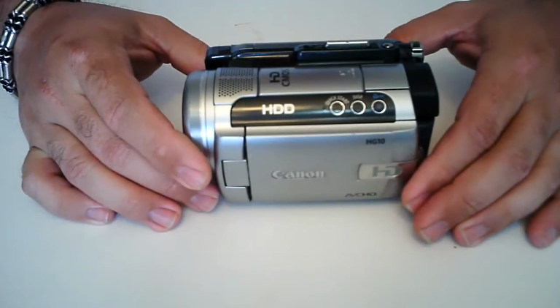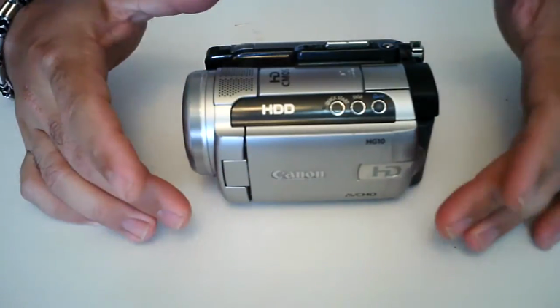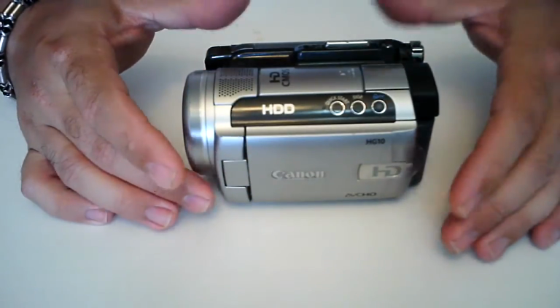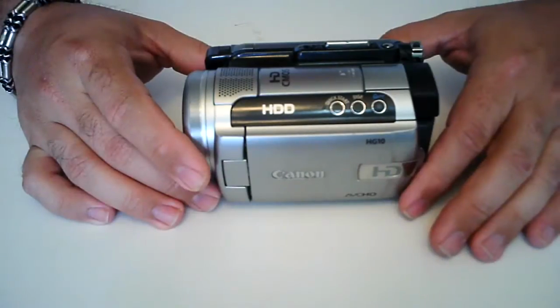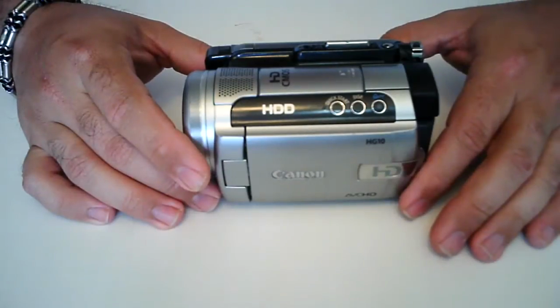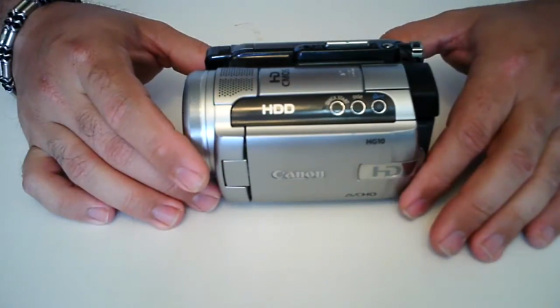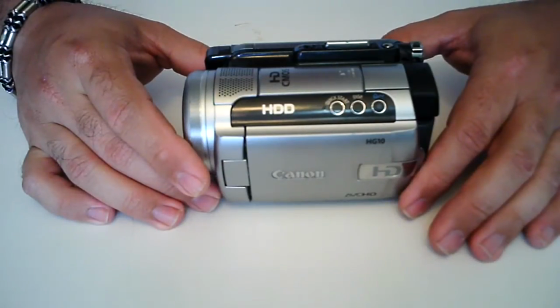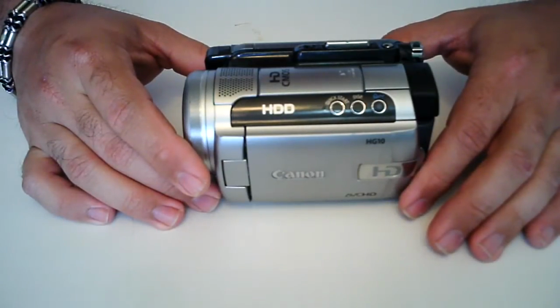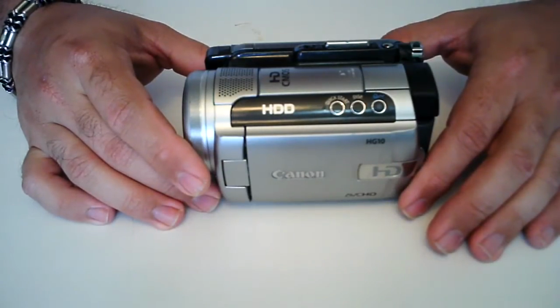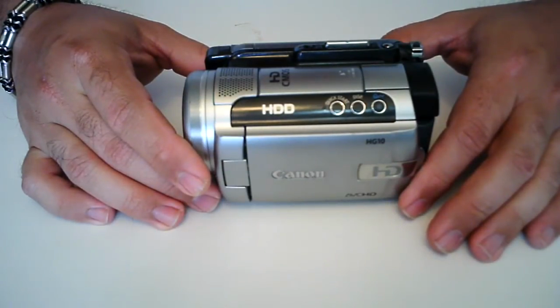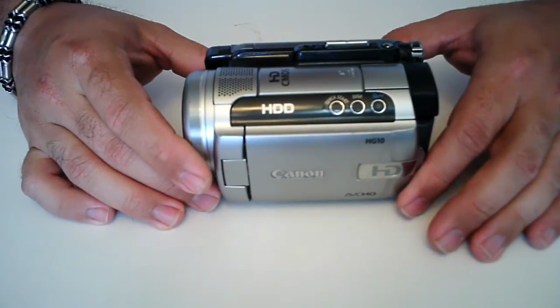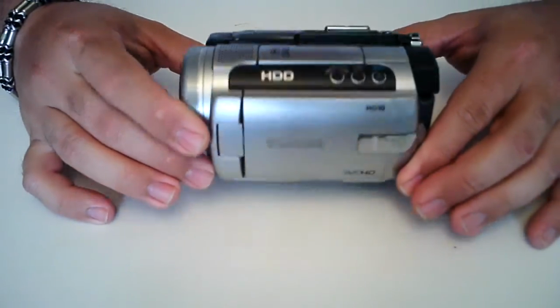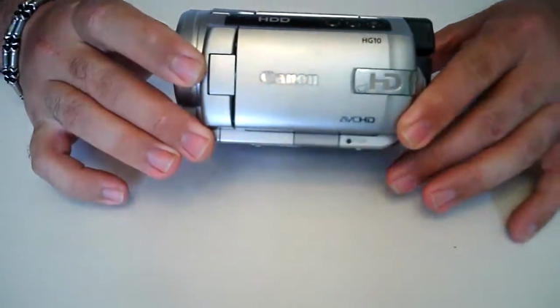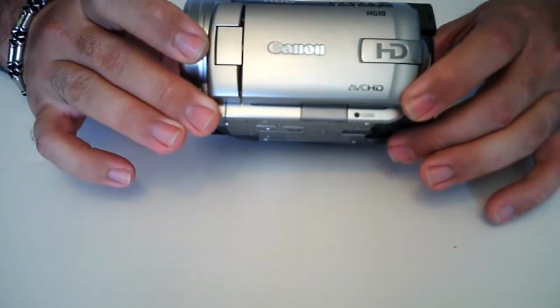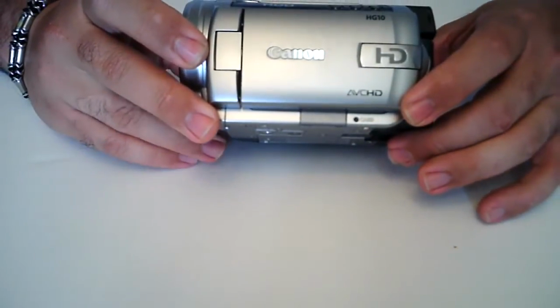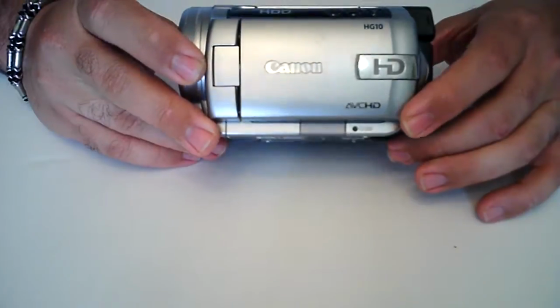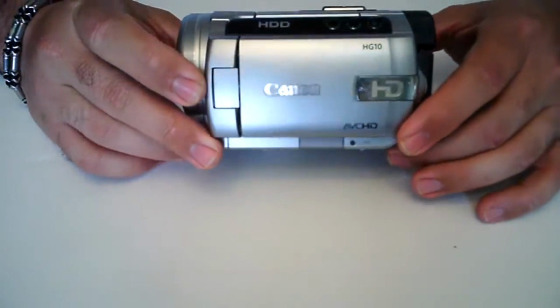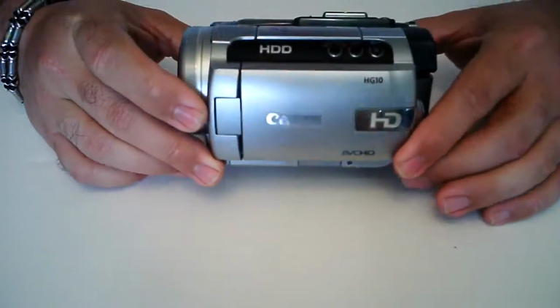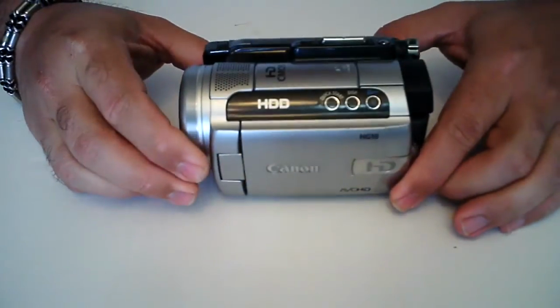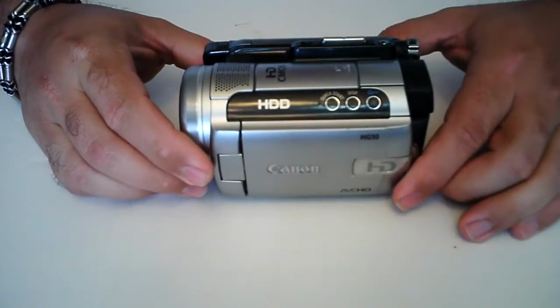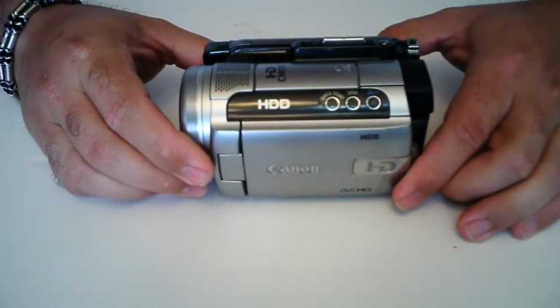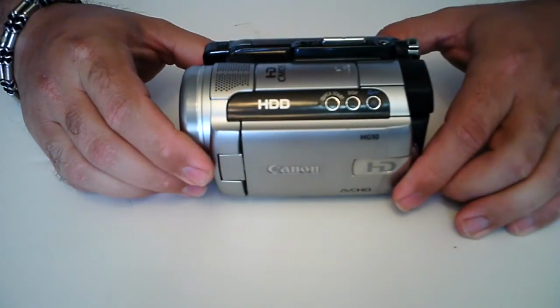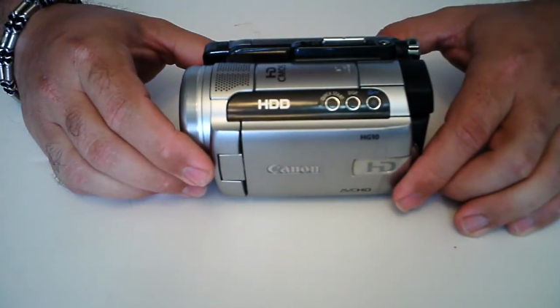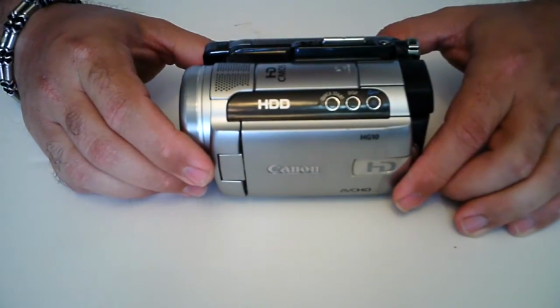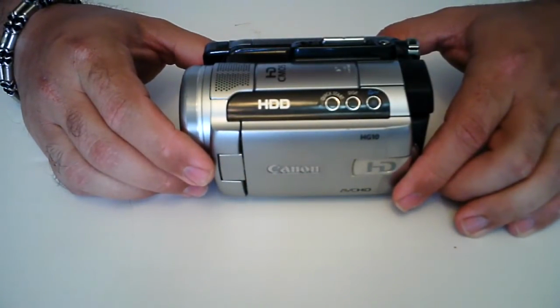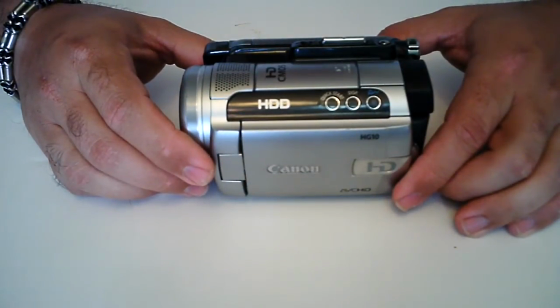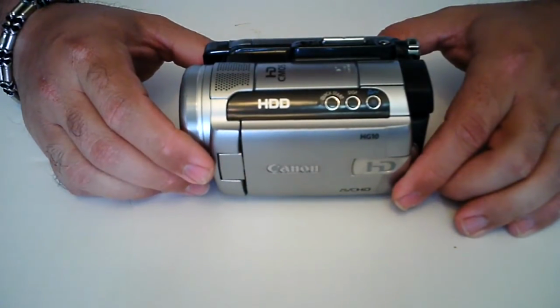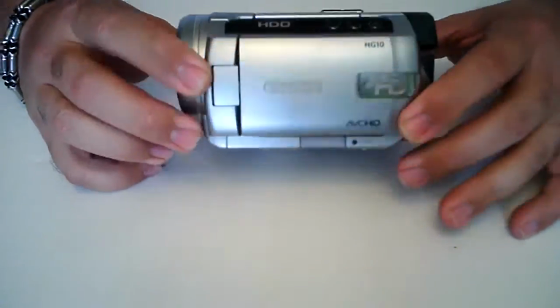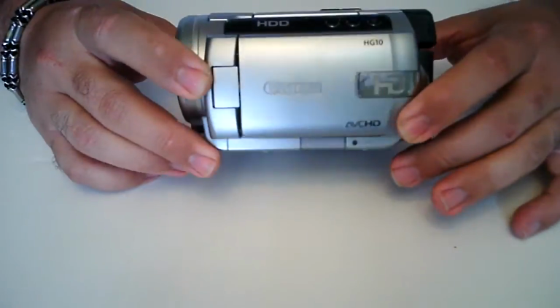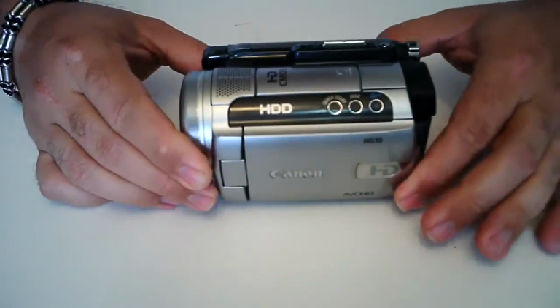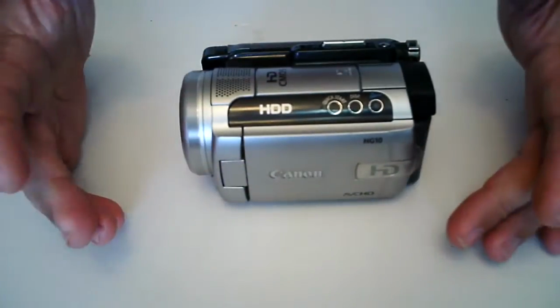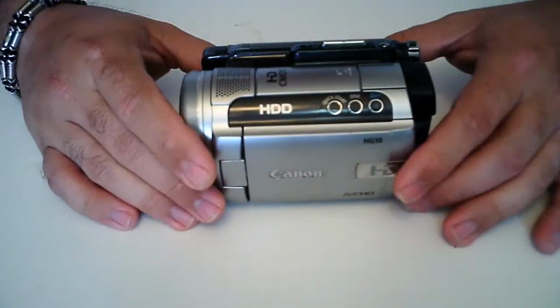Now I'm not a professional videographer by any stretch of the imagination, but I bought this a few years back and I've used it for everything and I really love it. It's small, it fits in the palm of my hand.